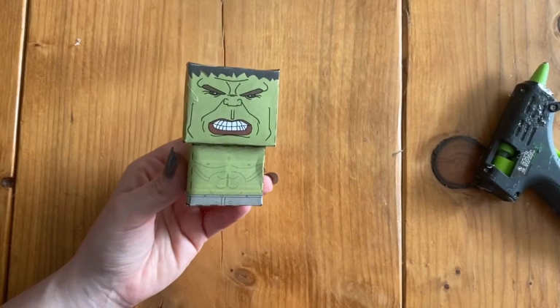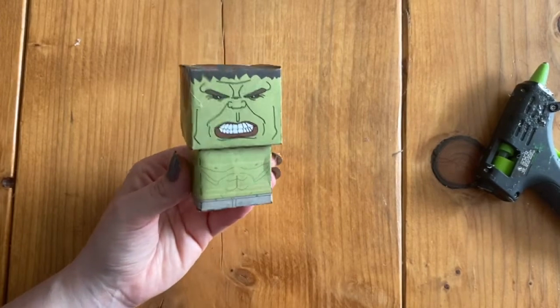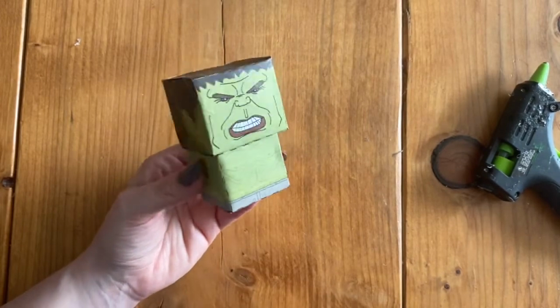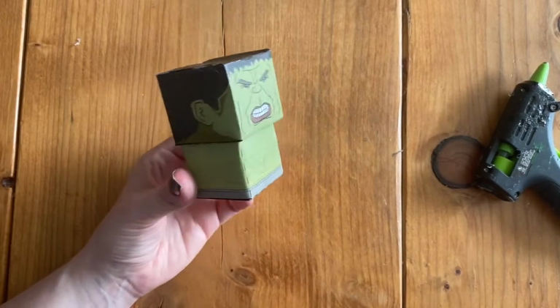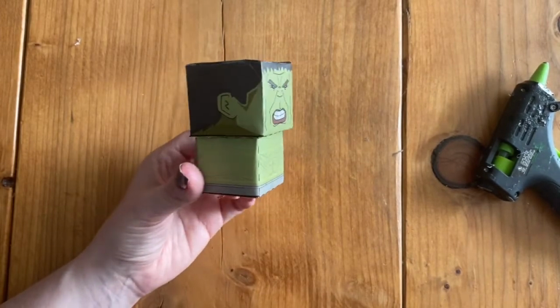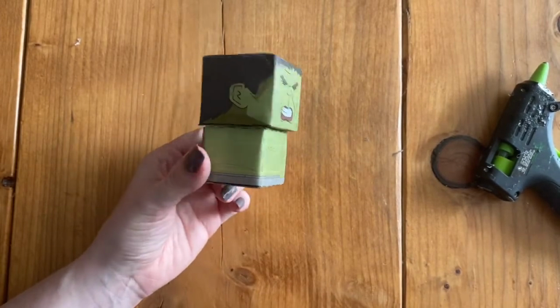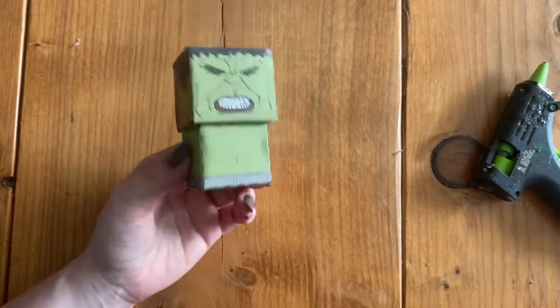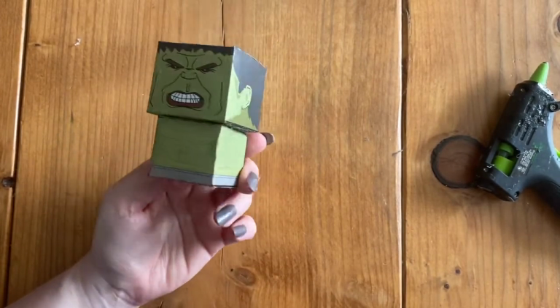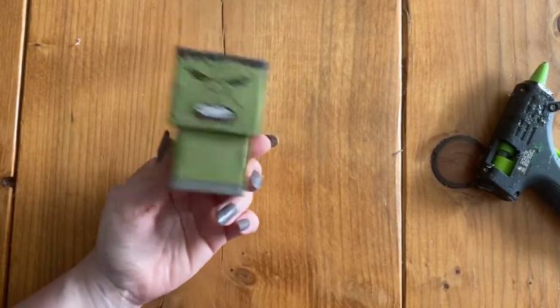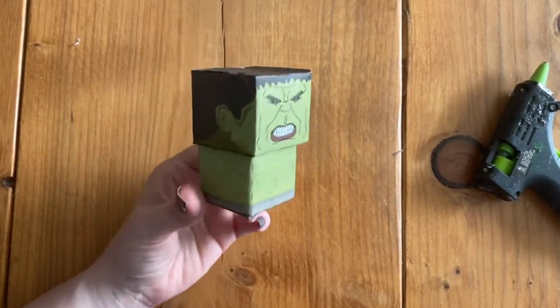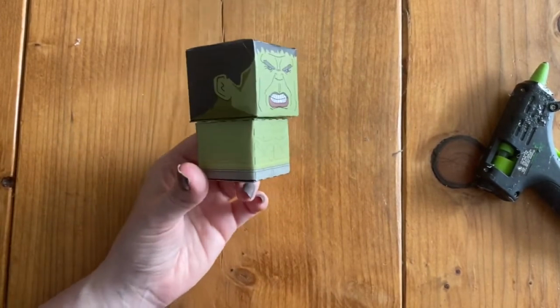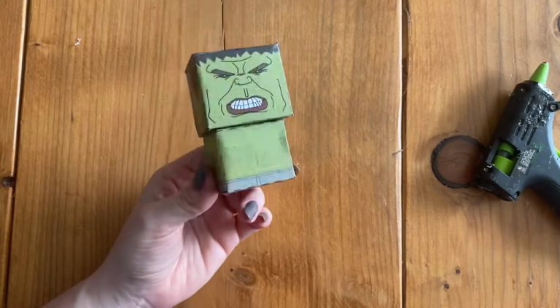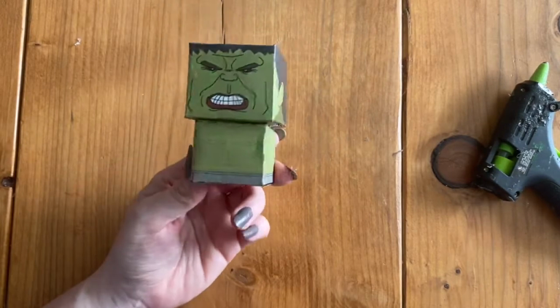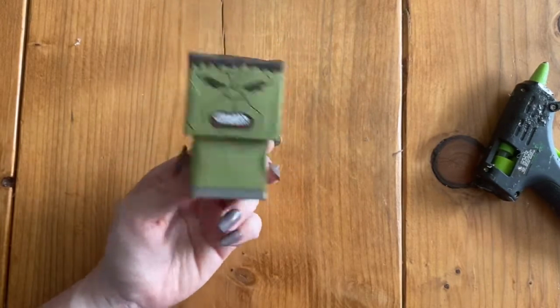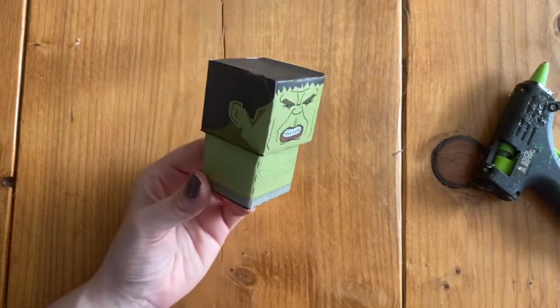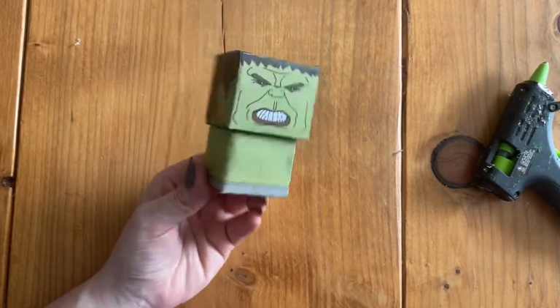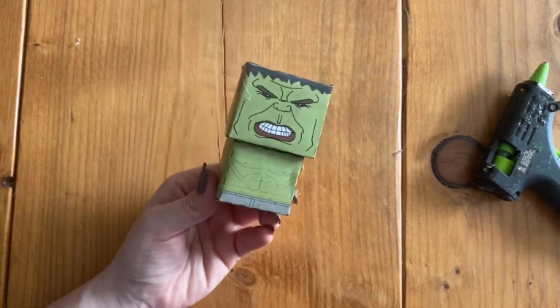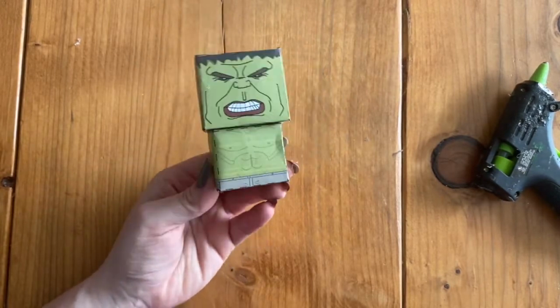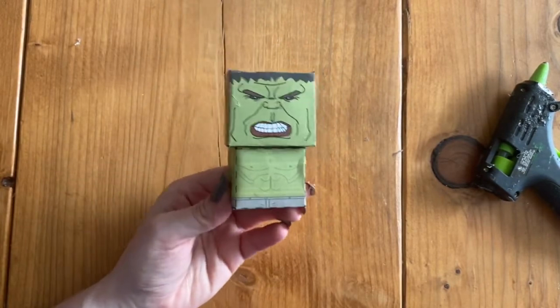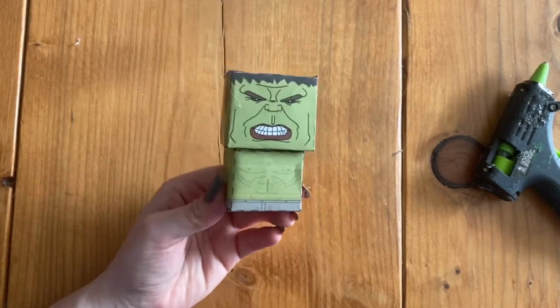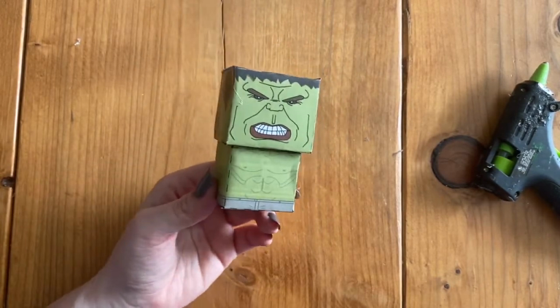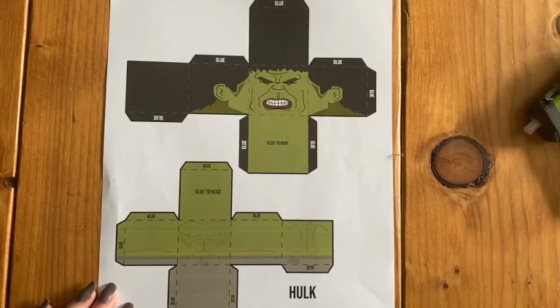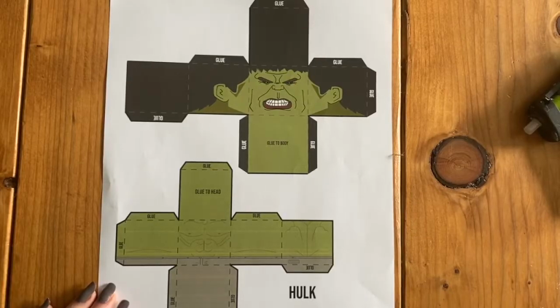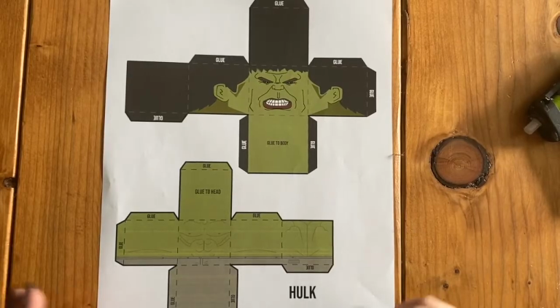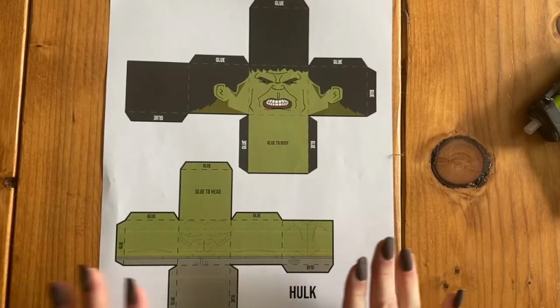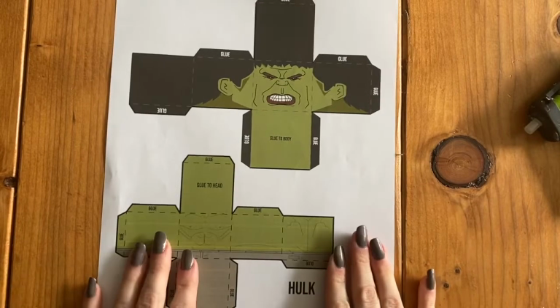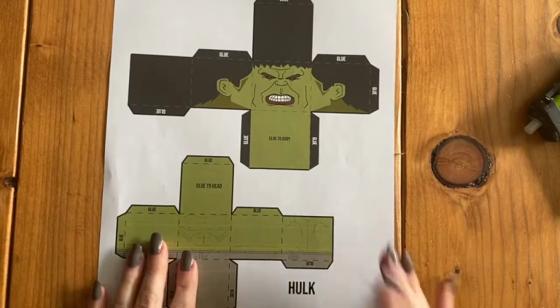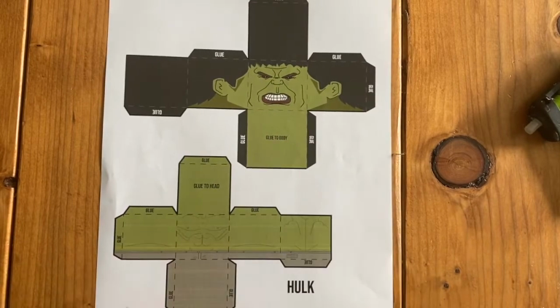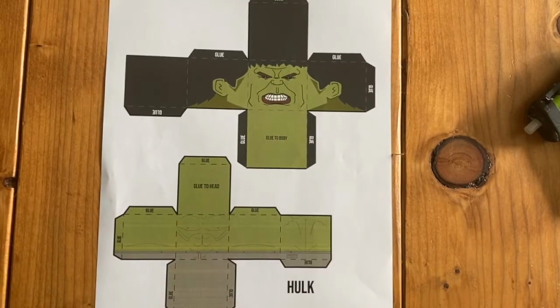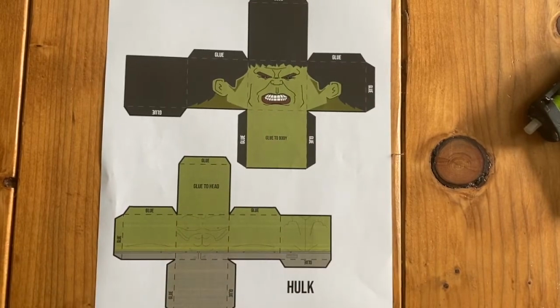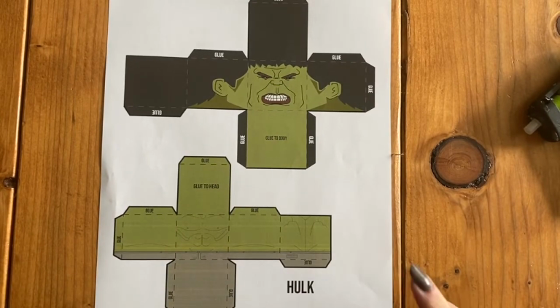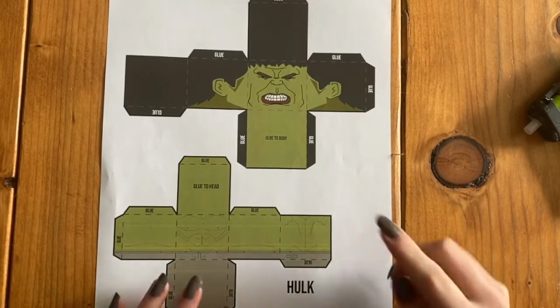In this video I'm going to show you how to make our 3D paper Hulk. The first thing we're going to do is start cutting out our Hulk.